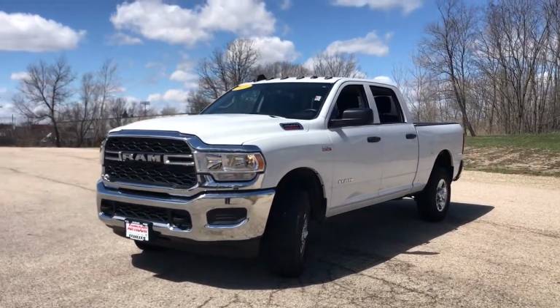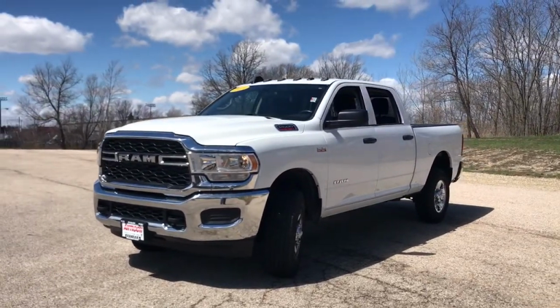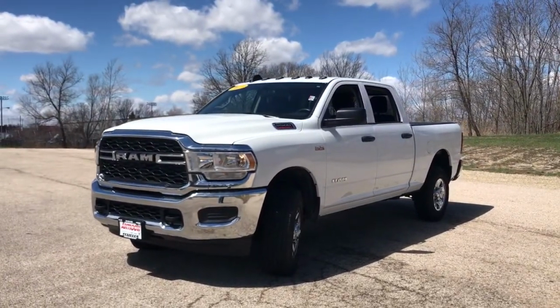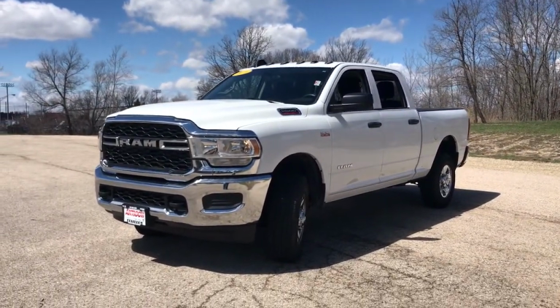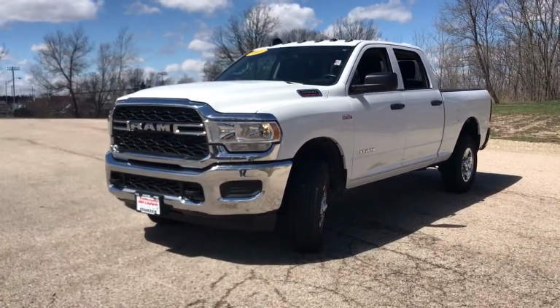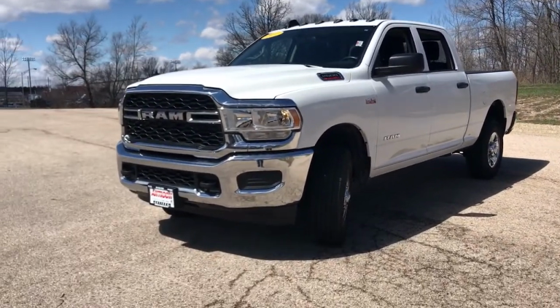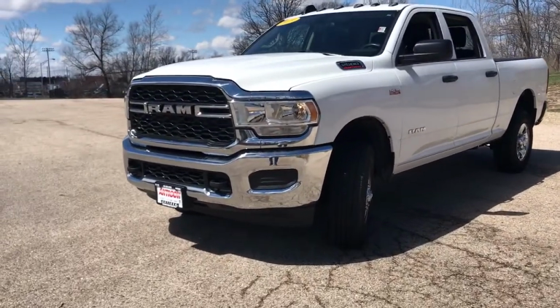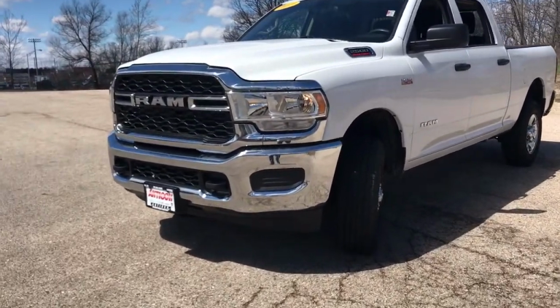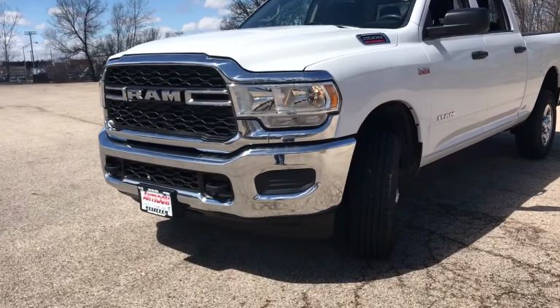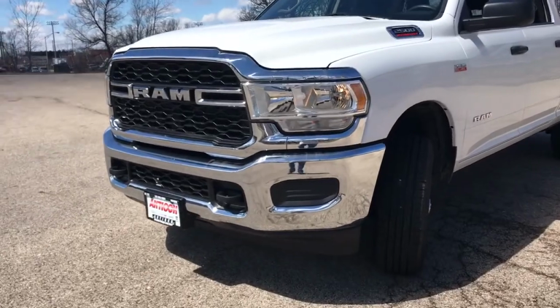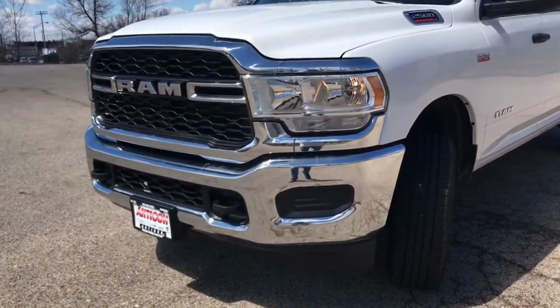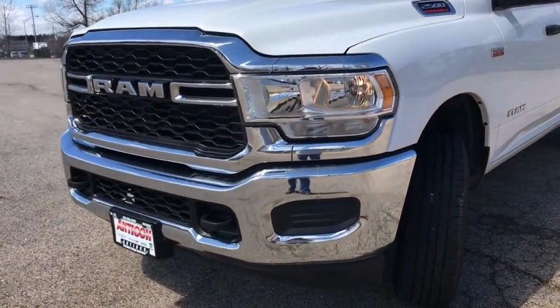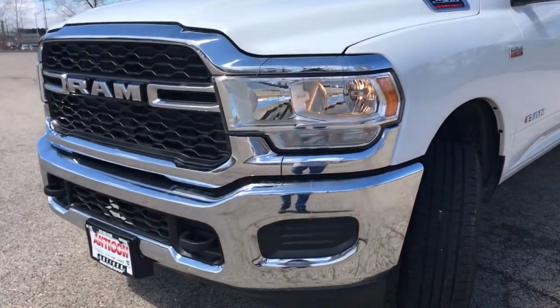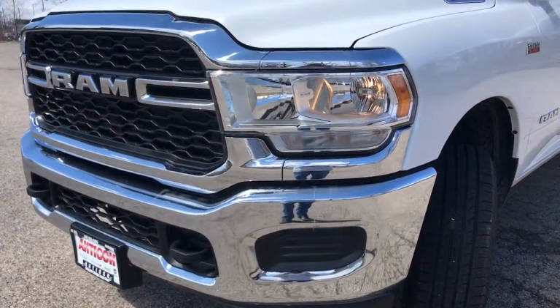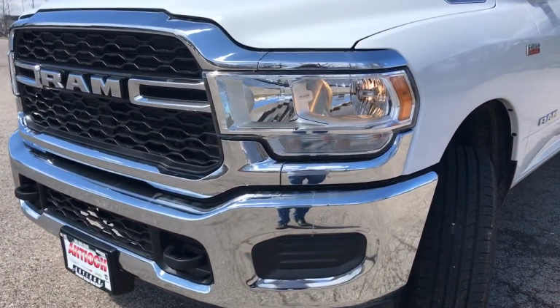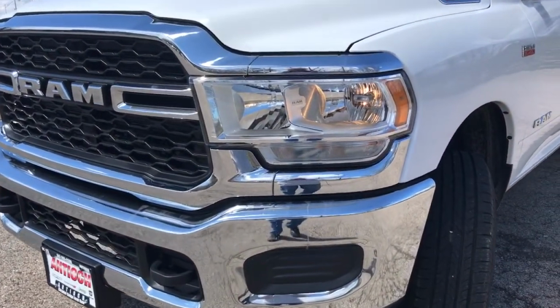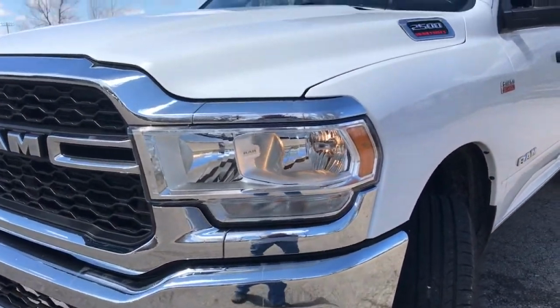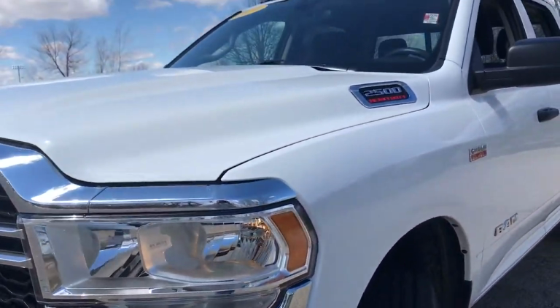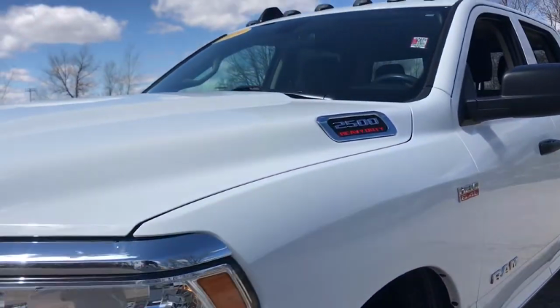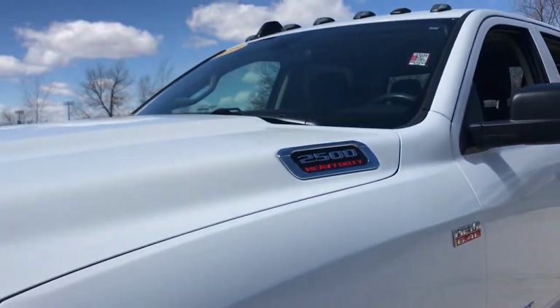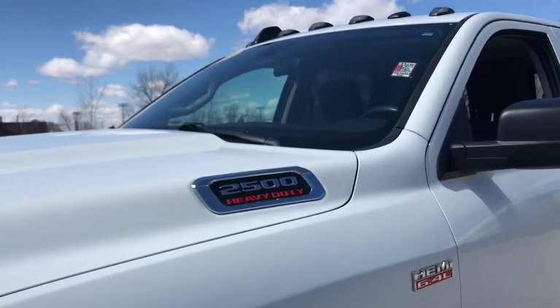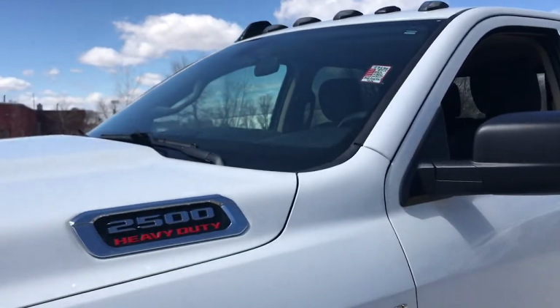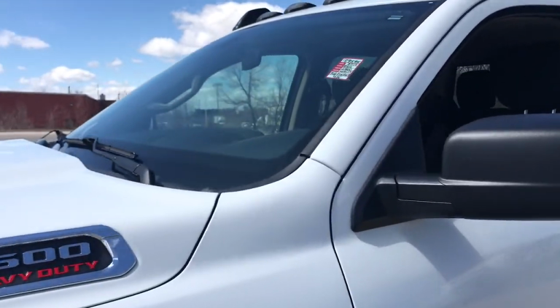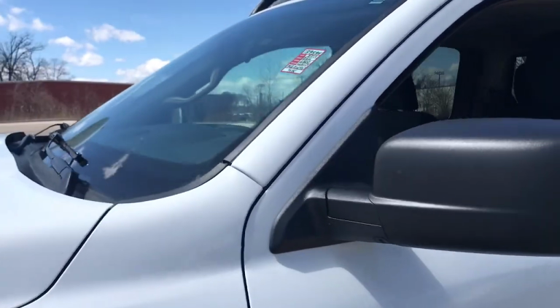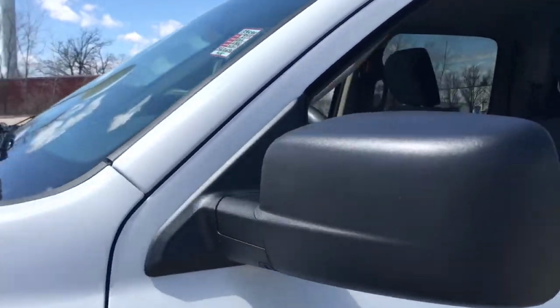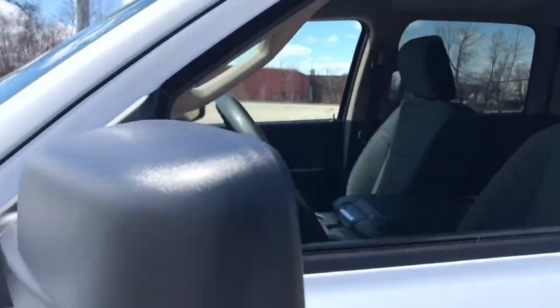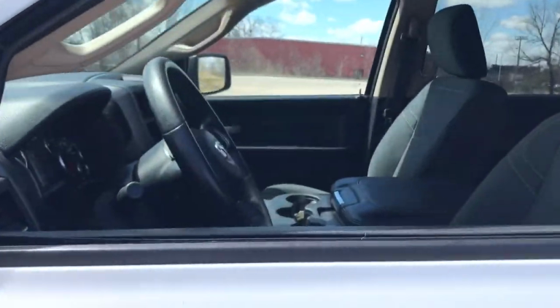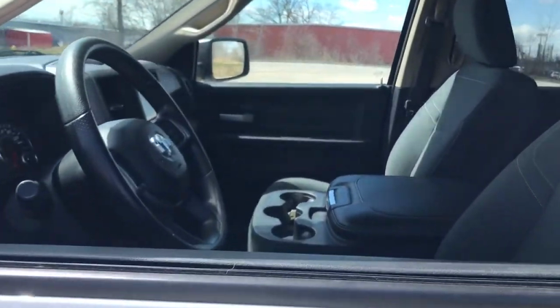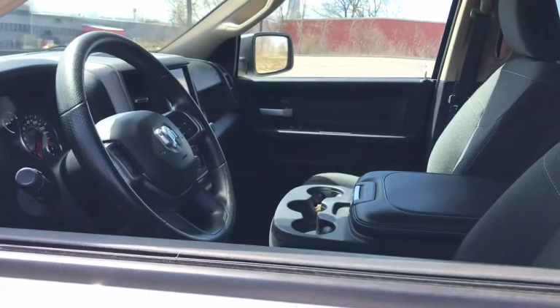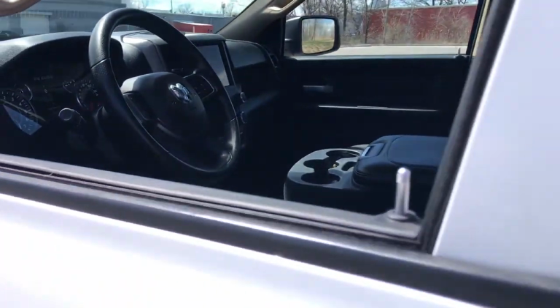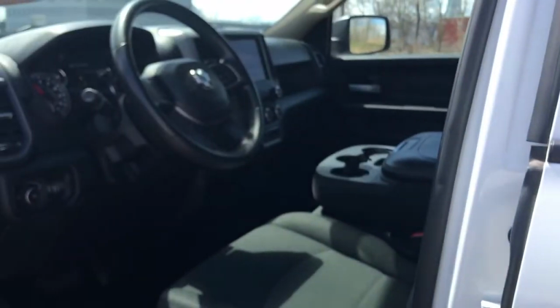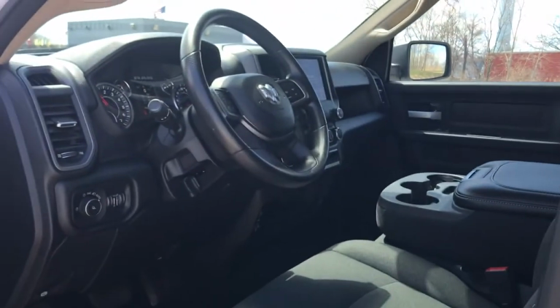Keyless entry, keyless start, backup camera, 8-cylinder engine, 4-wheel drive, heated mirrors, electronic stability control, Bluetooth connection, stability control, 8-speed AT.